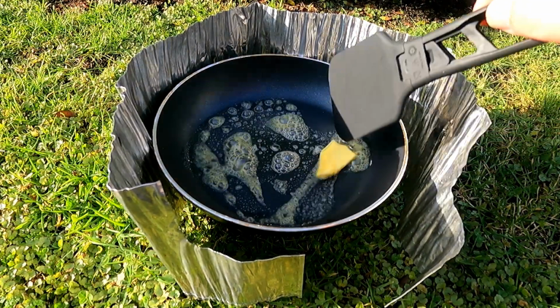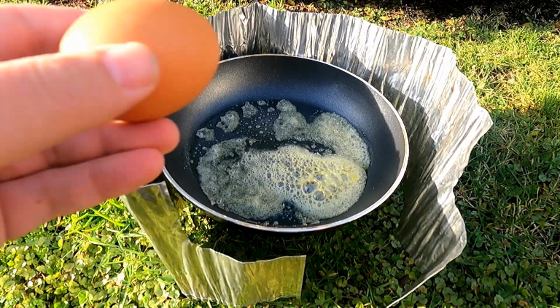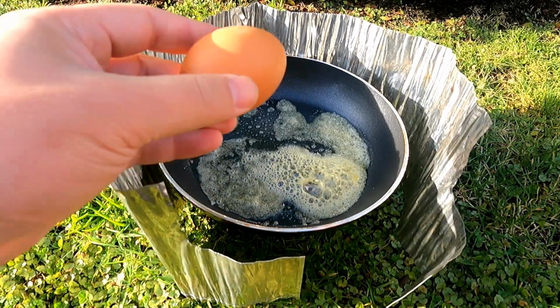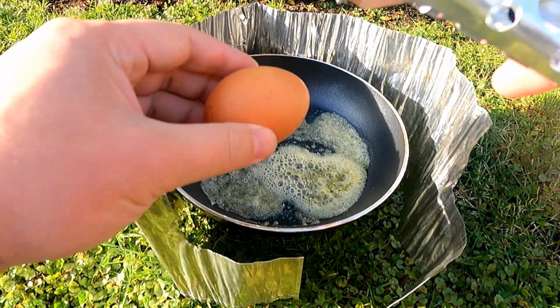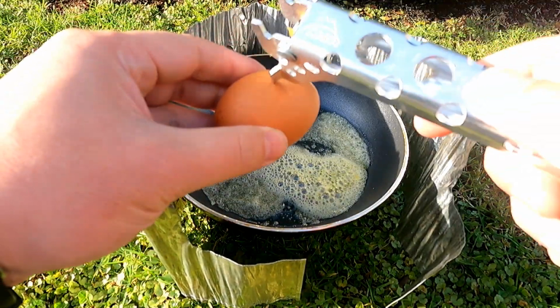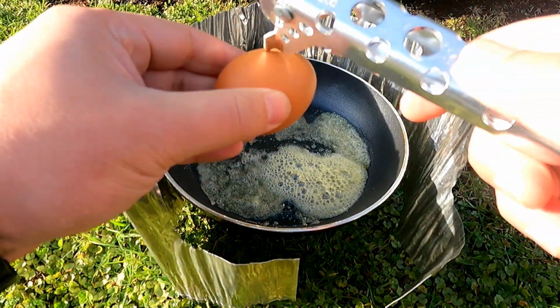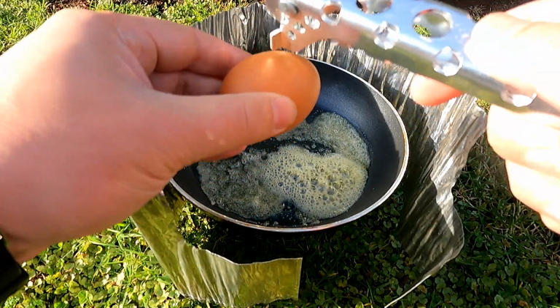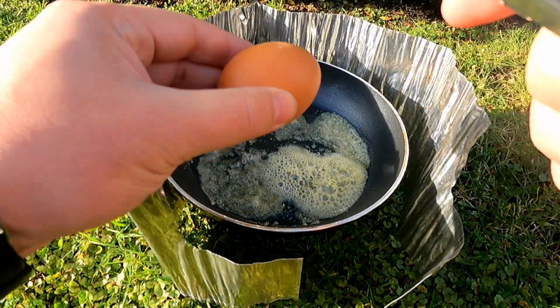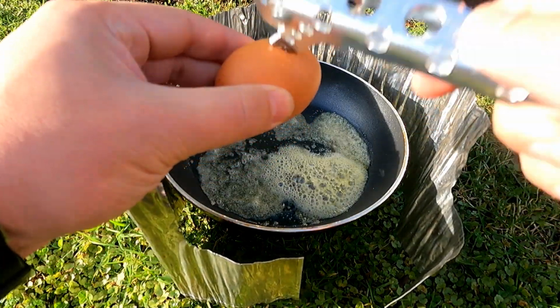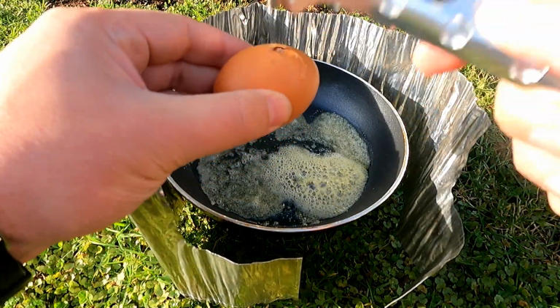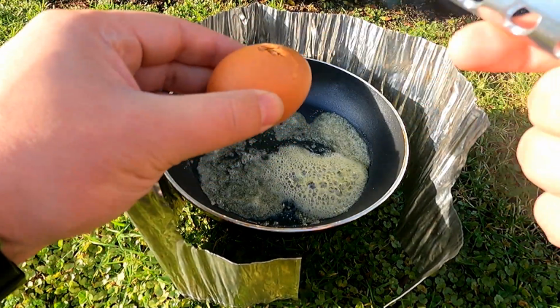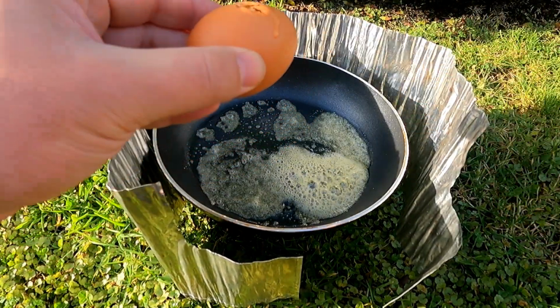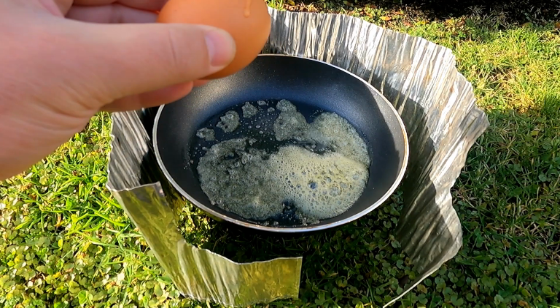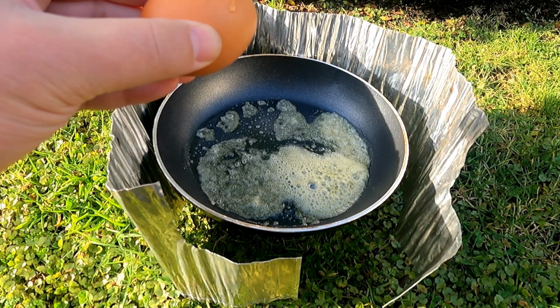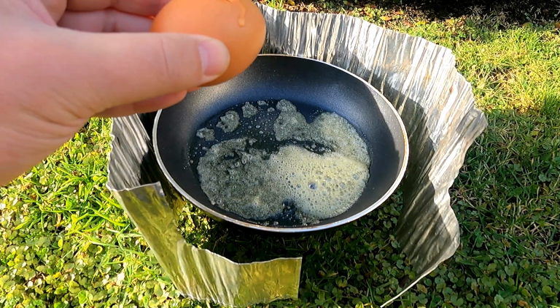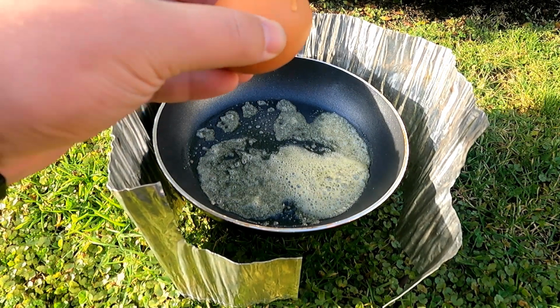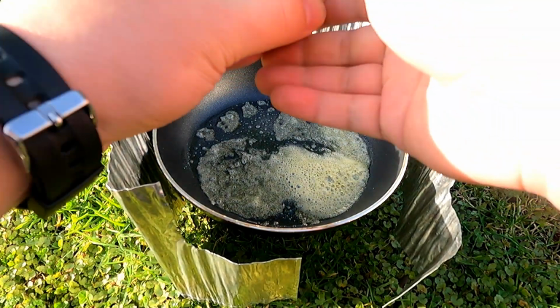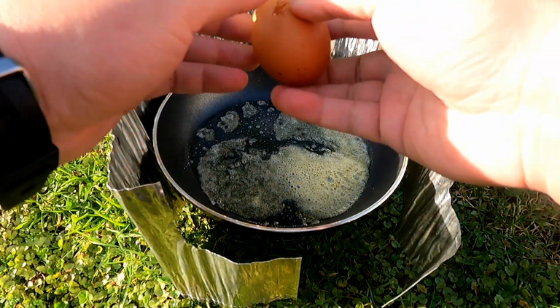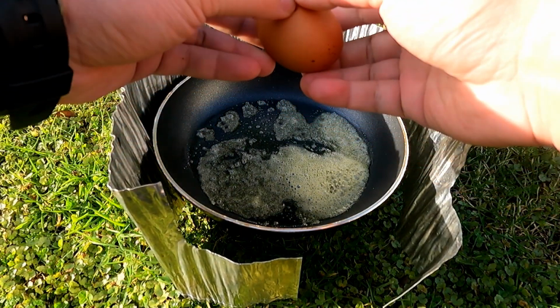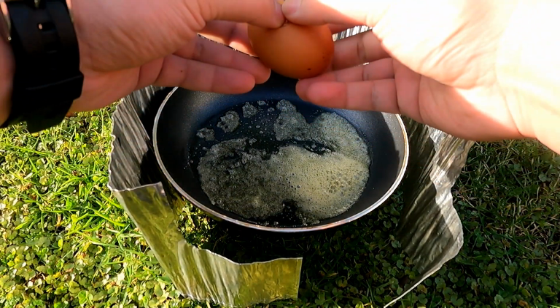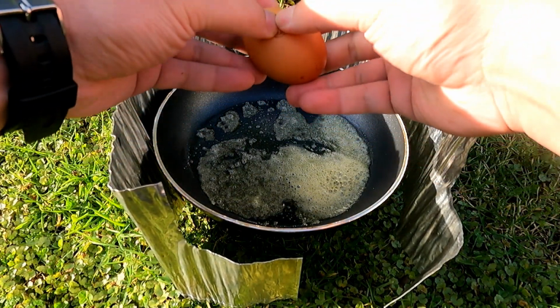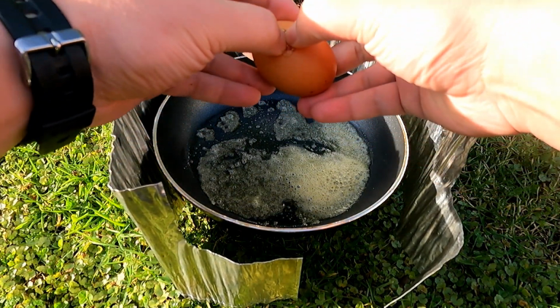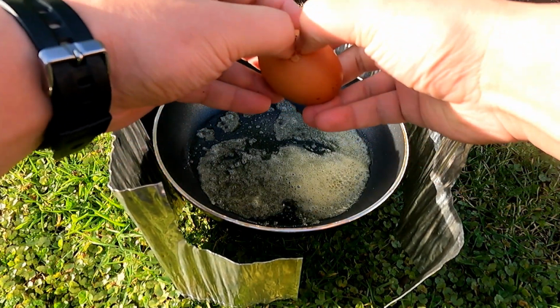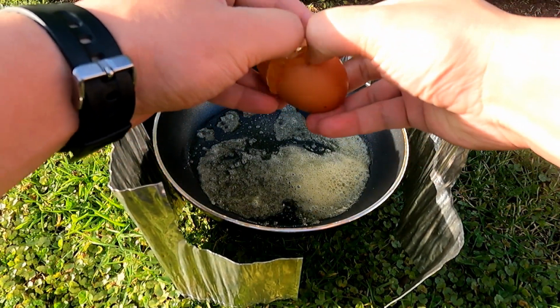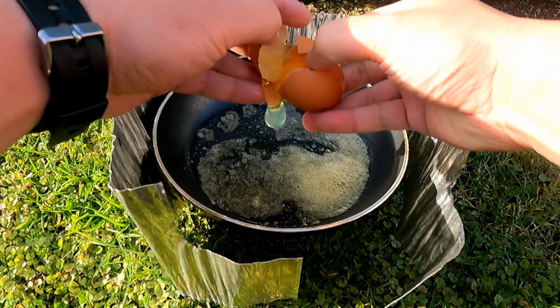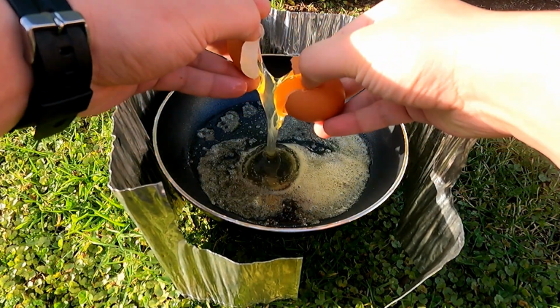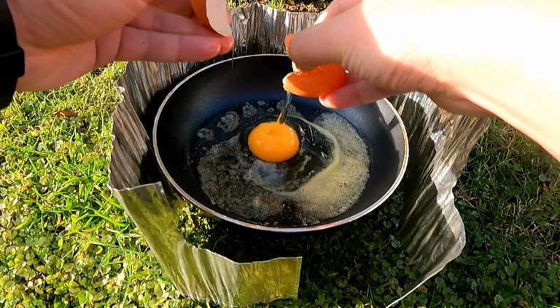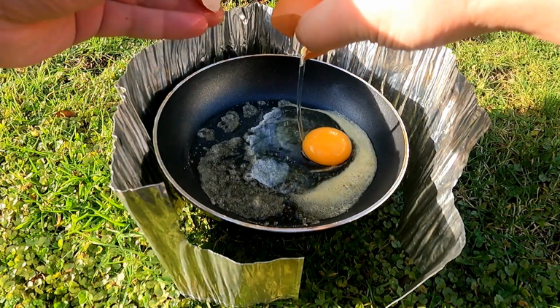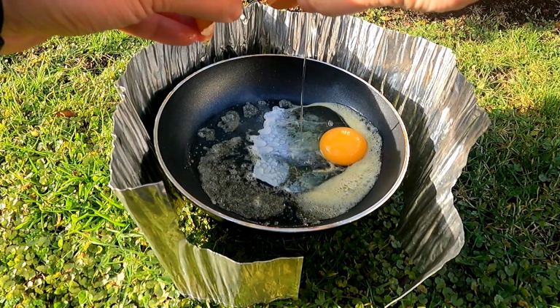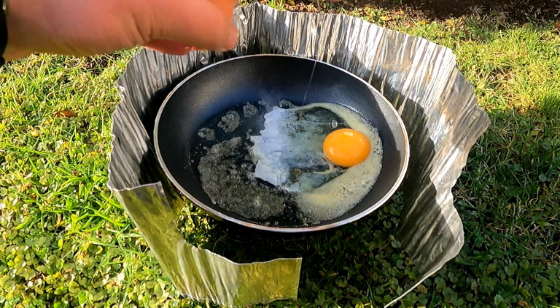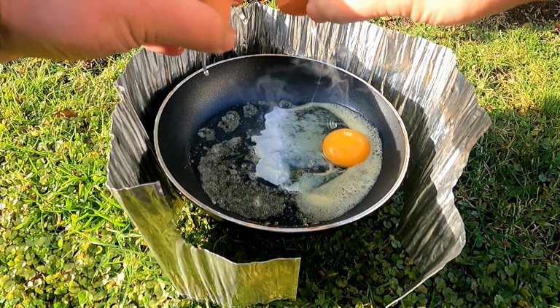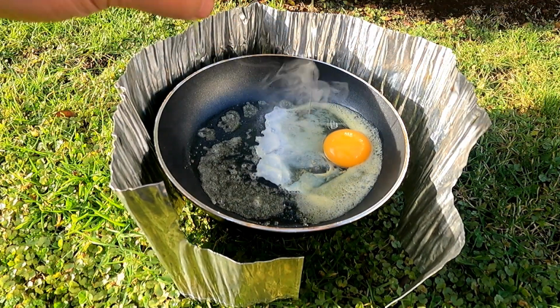One of my favorite things about Trangia stoves is that you can actually do some real cooking on them, which is fantastic. A lot of the canister stoves just get too hot and burn everything.